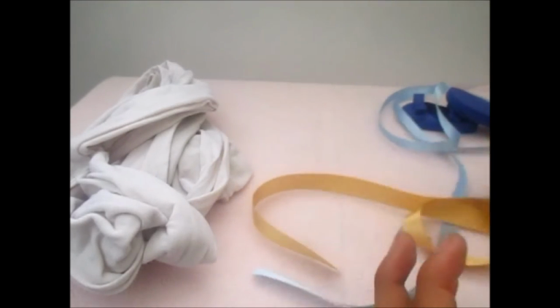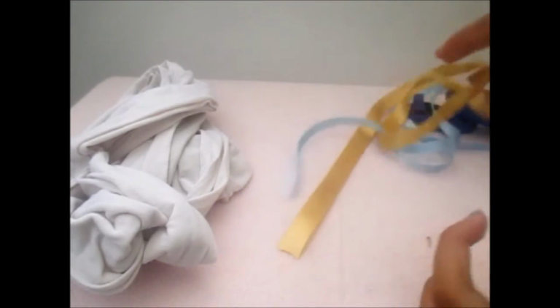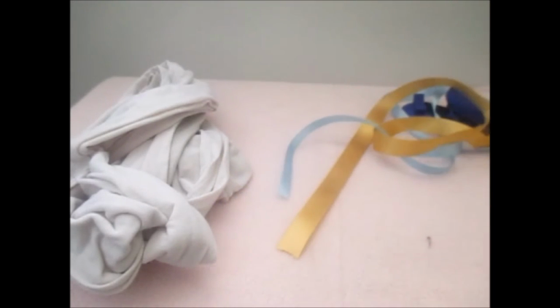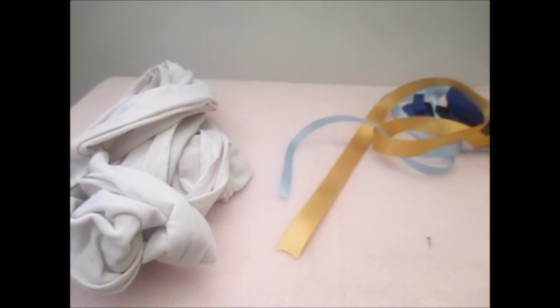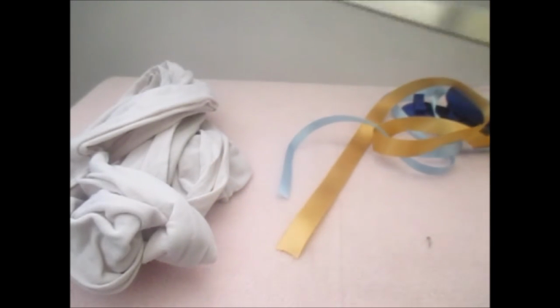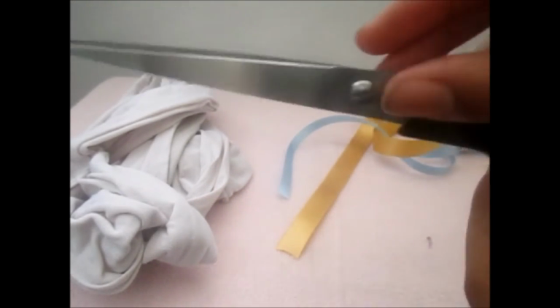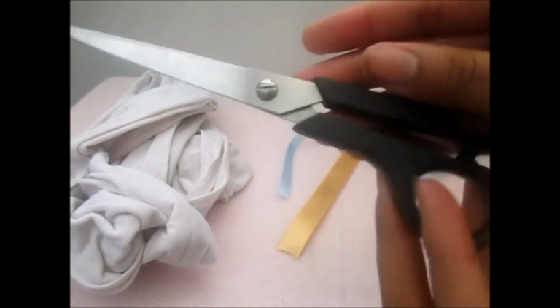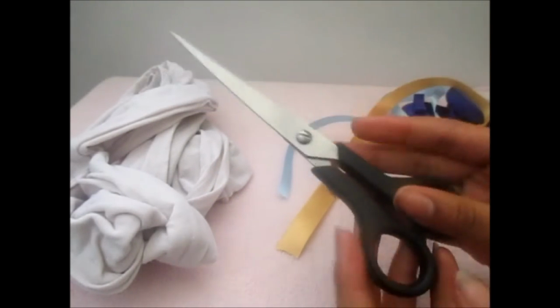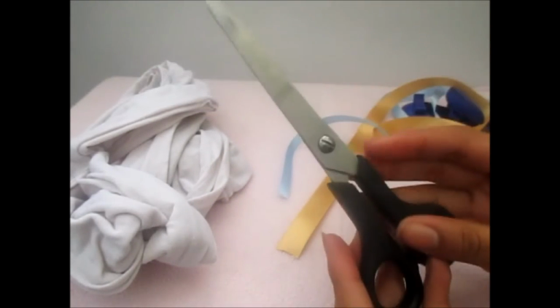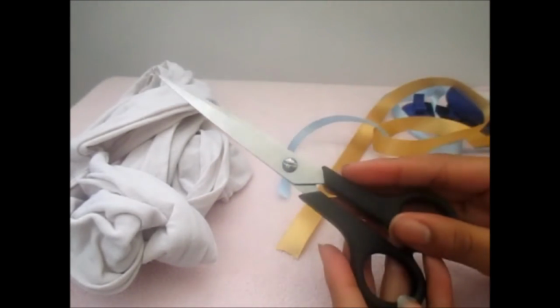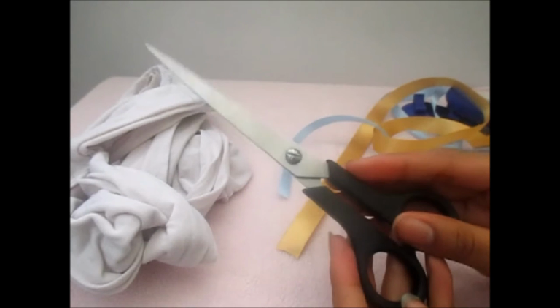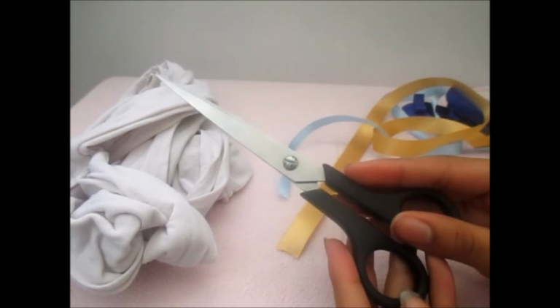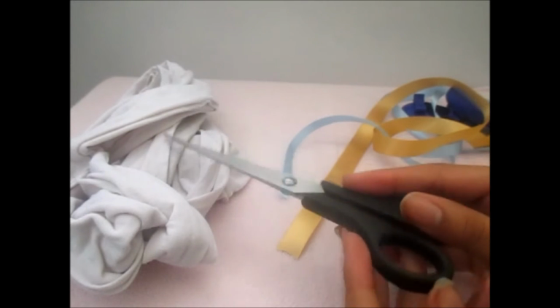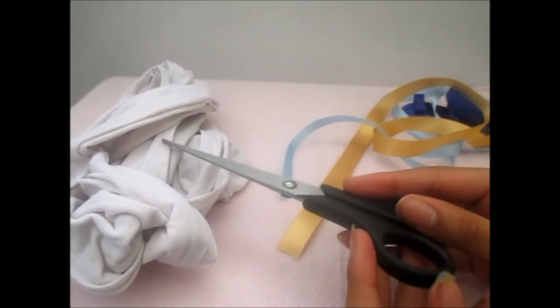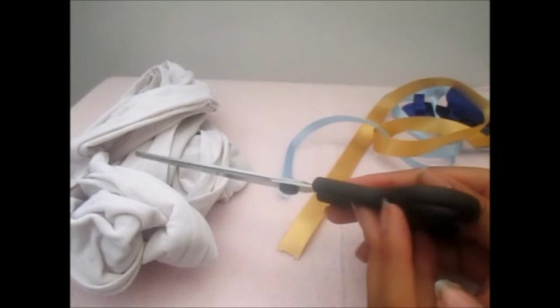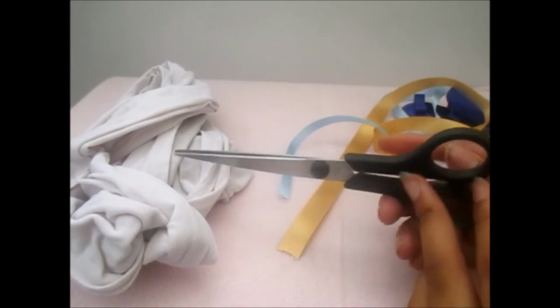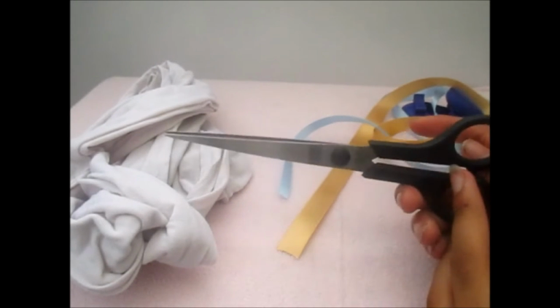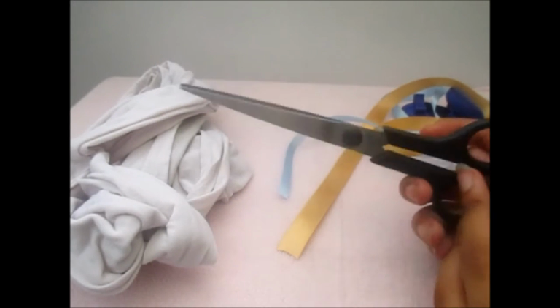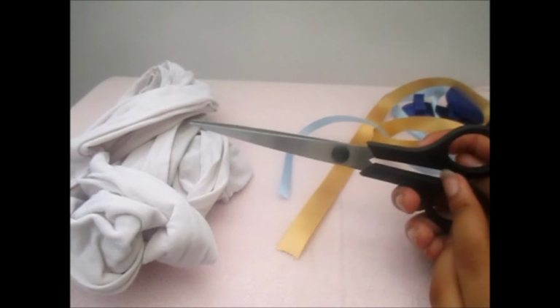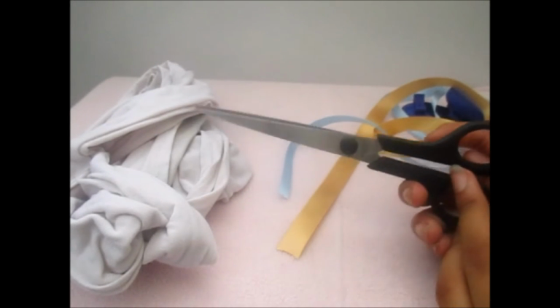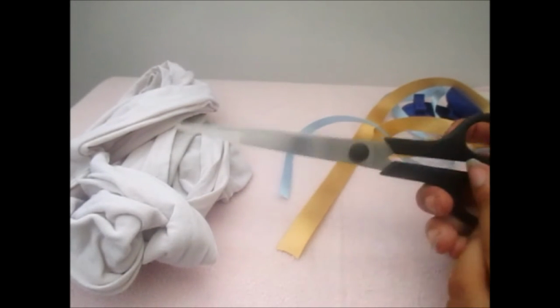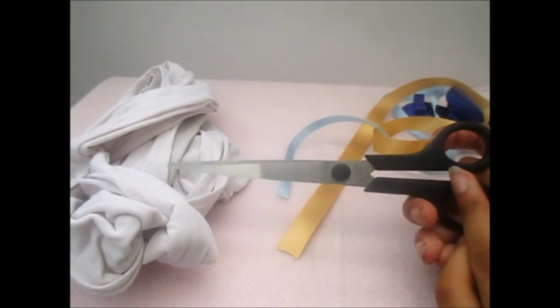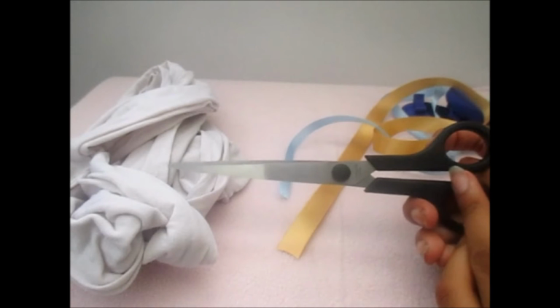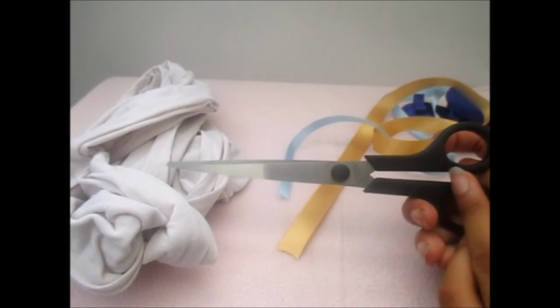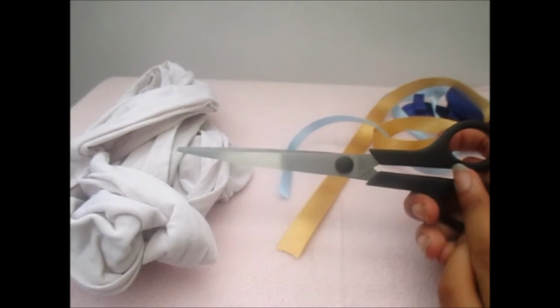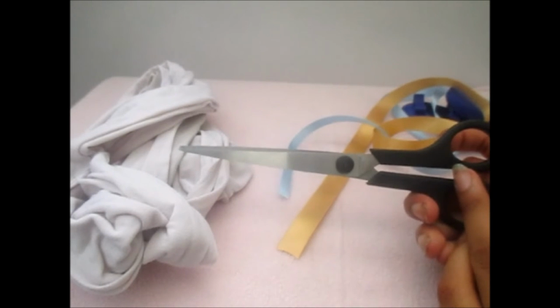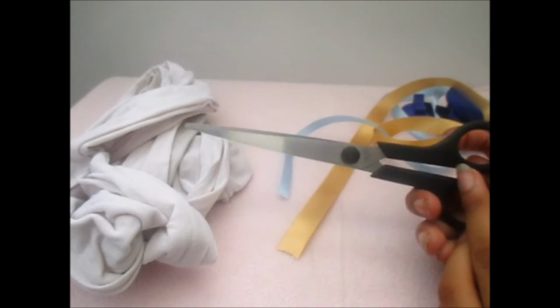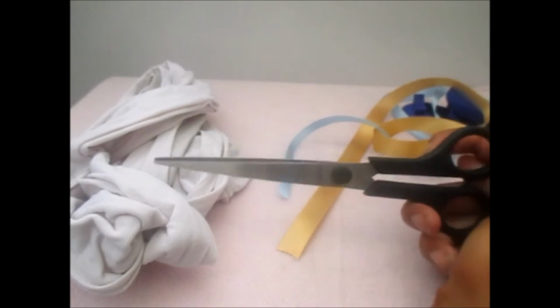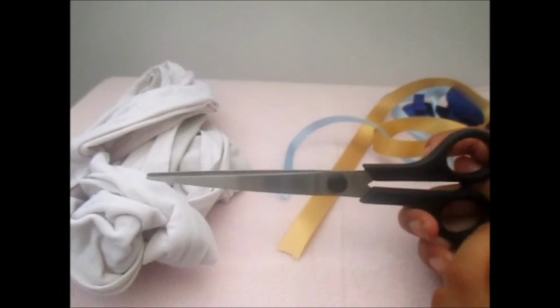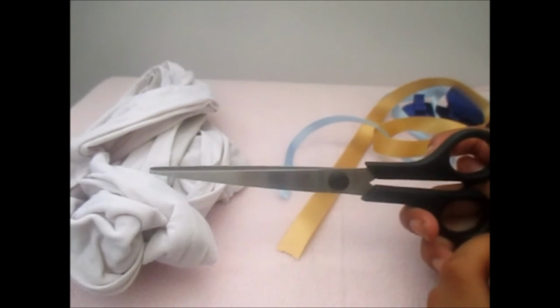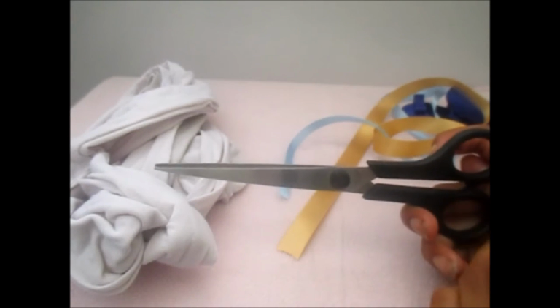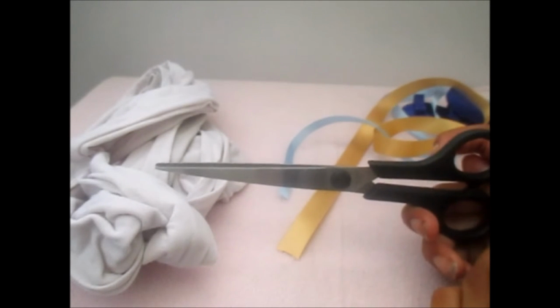You're also going to need a pair of scissors. I would recommend parent supervision, or if a parent could do this for you, depending on how old you are. And you'll also need your doll for measurements. So let's get into this craft.